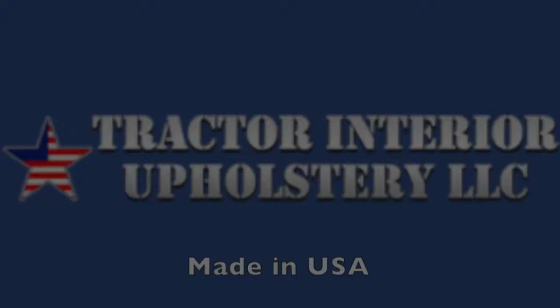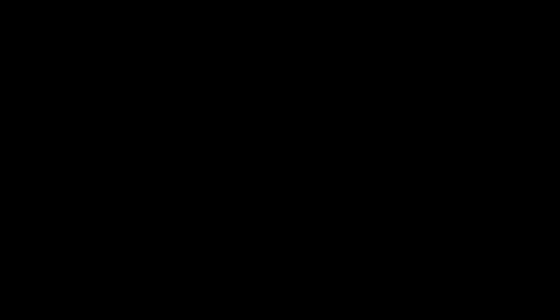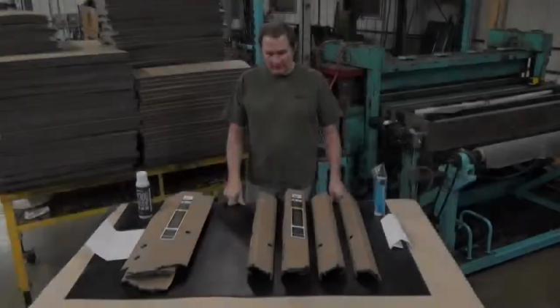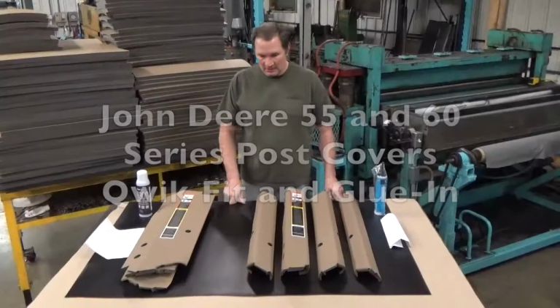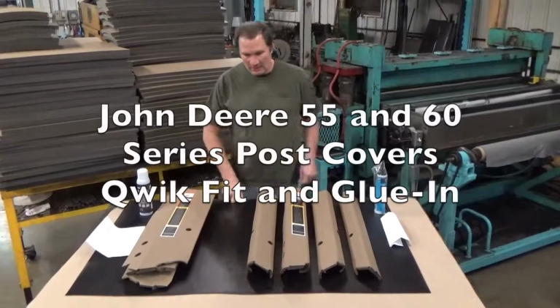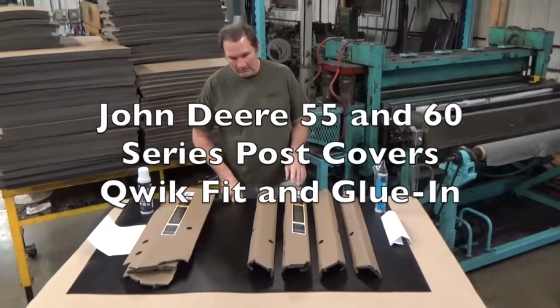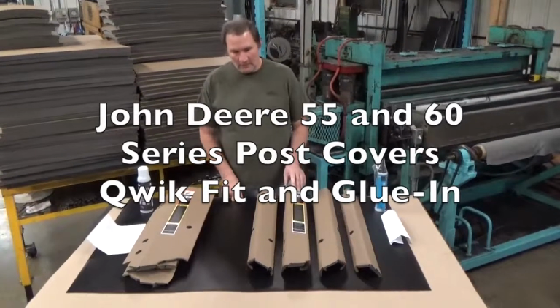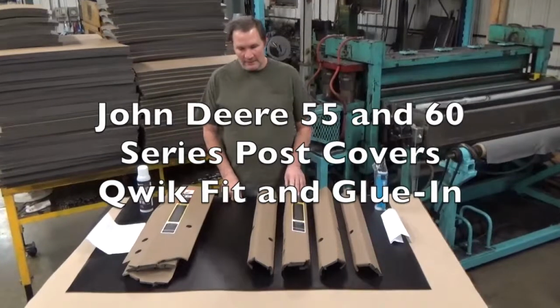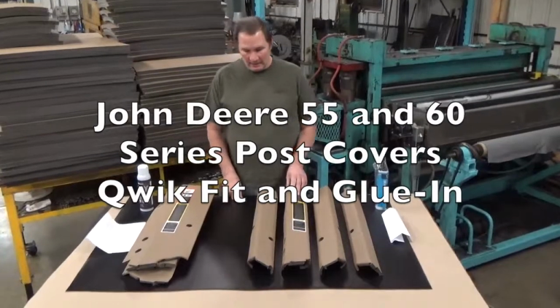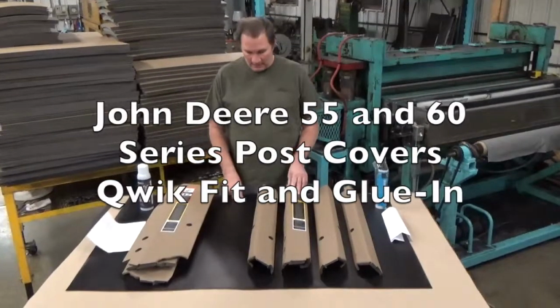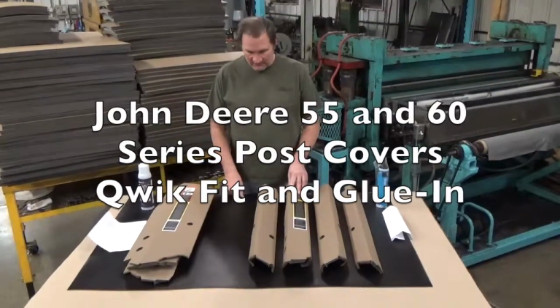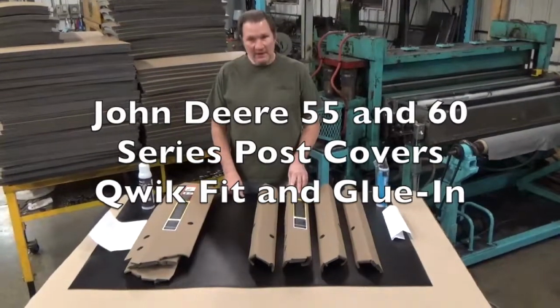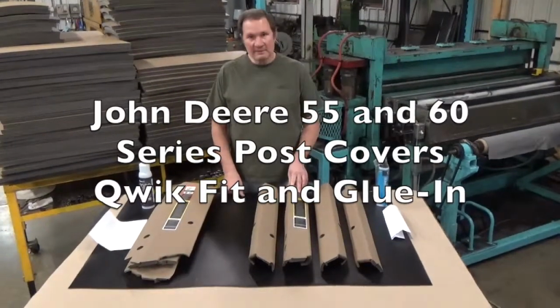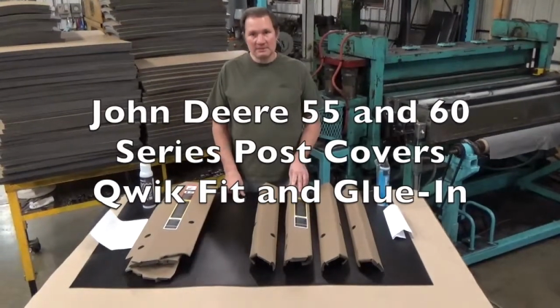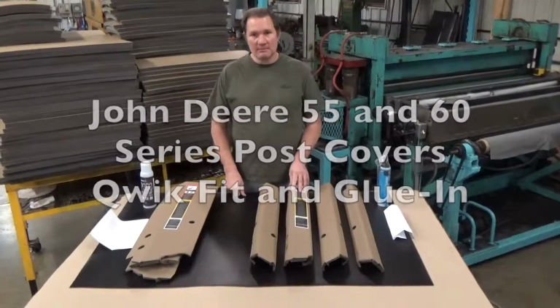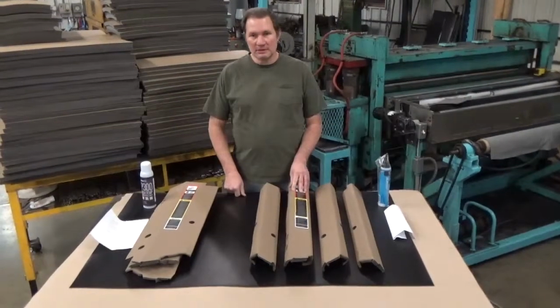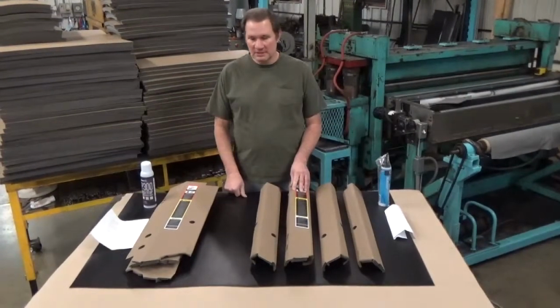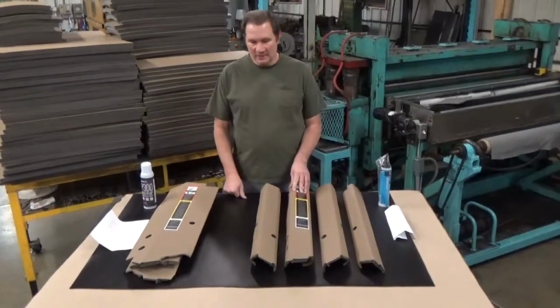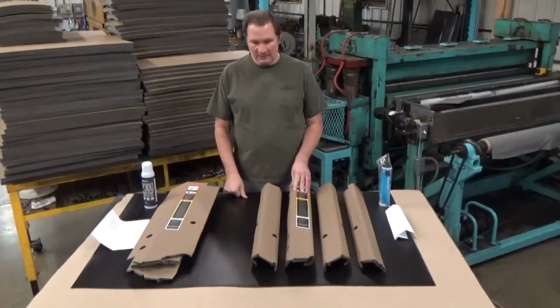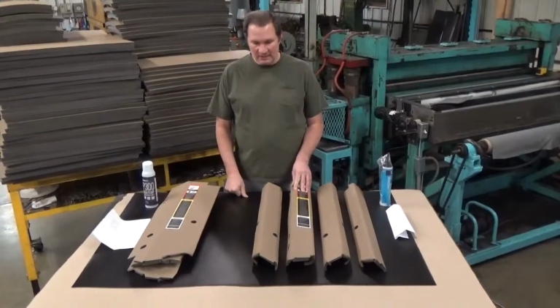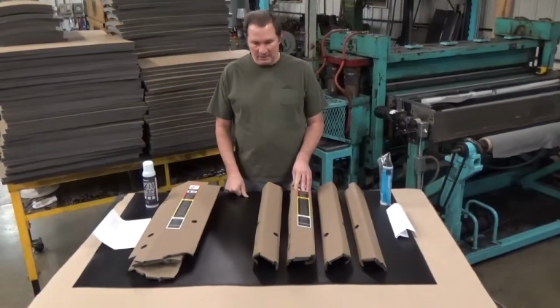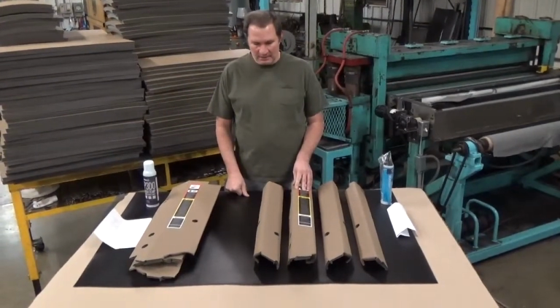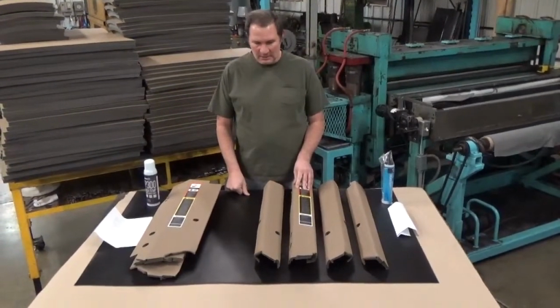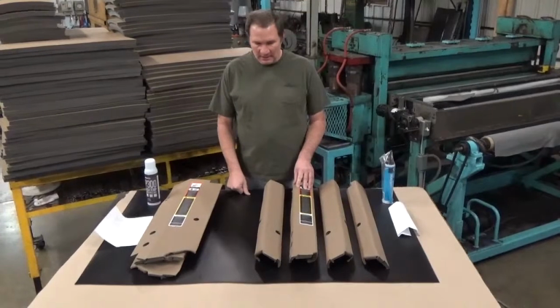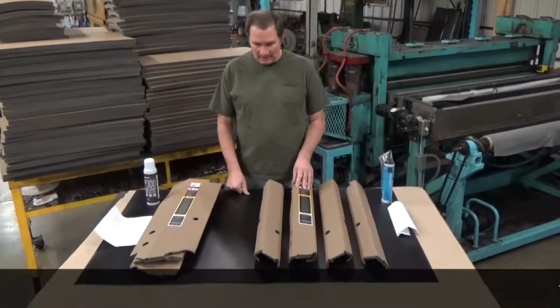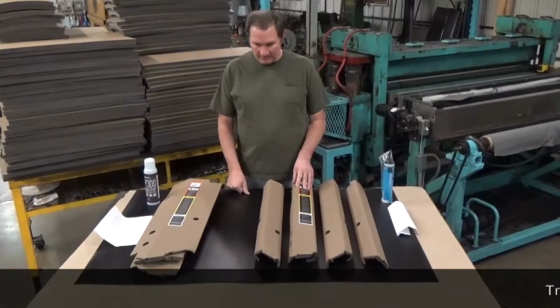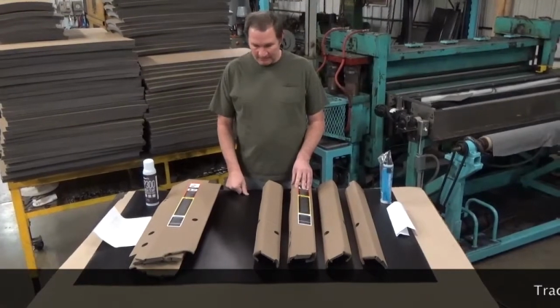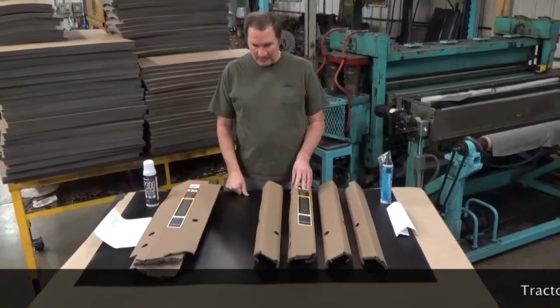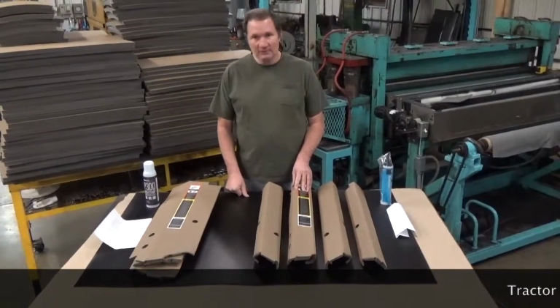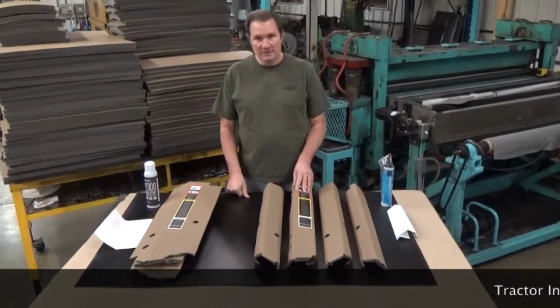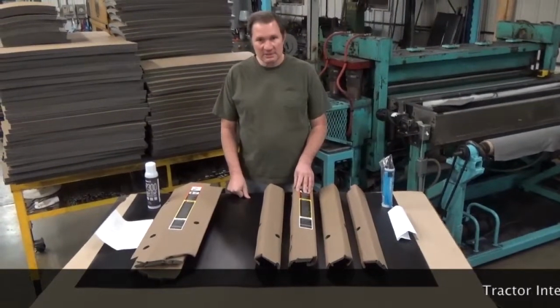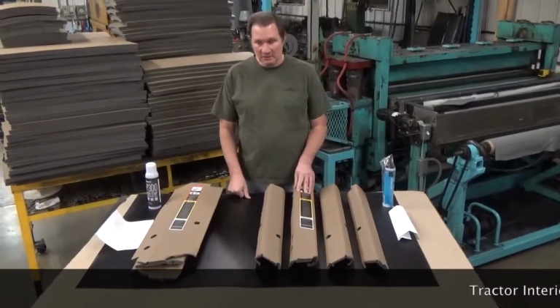I'm going to give you a quick overview on the 55 series post cover sets we have for the John Deere tractors. They also fit the 60 series.